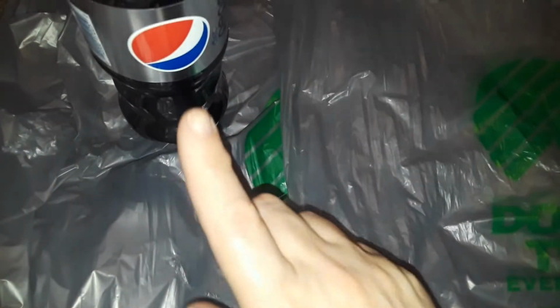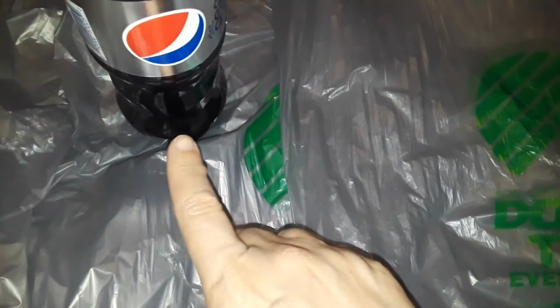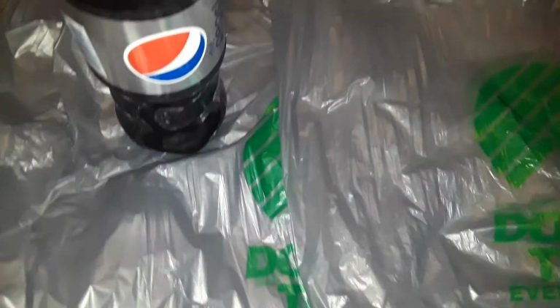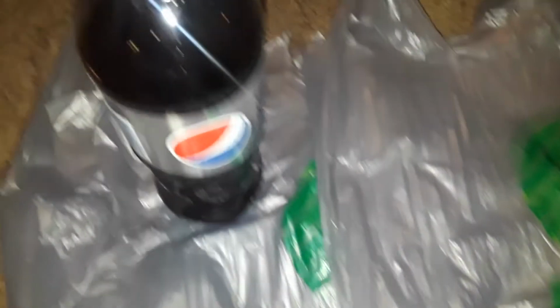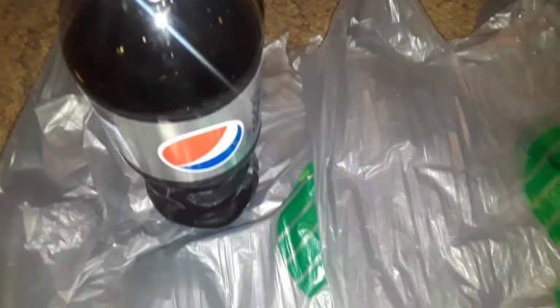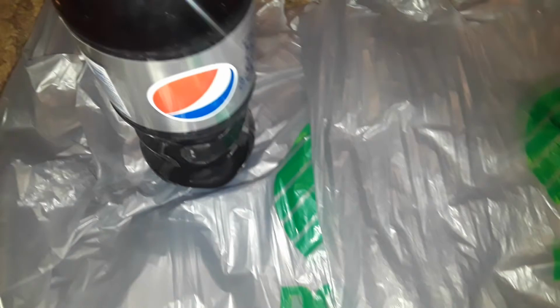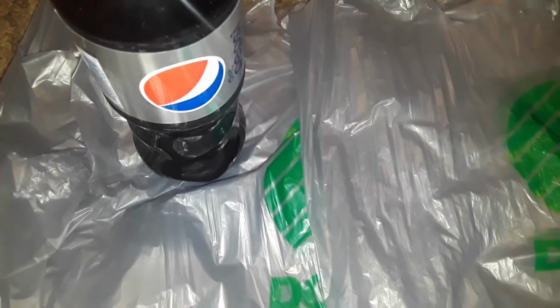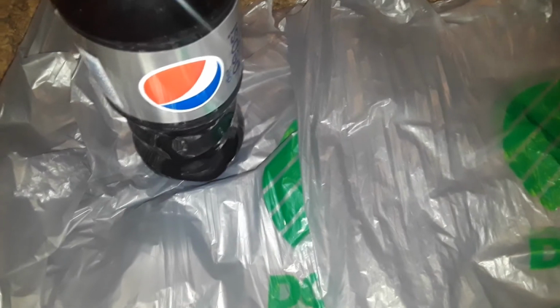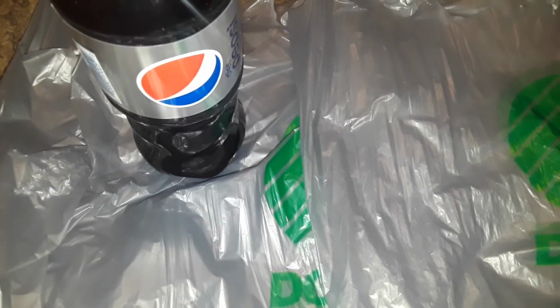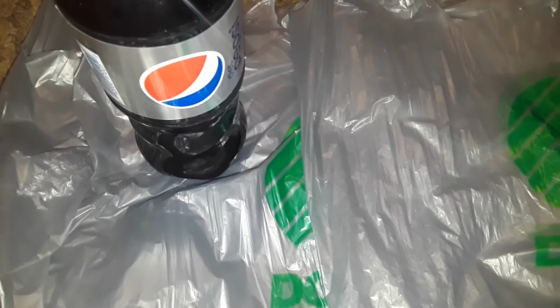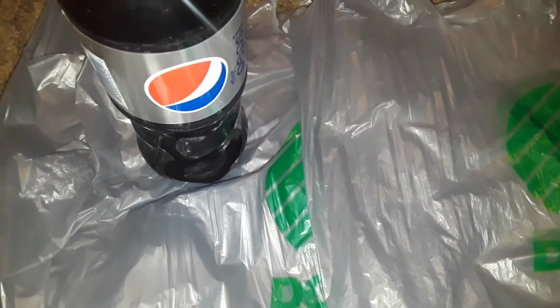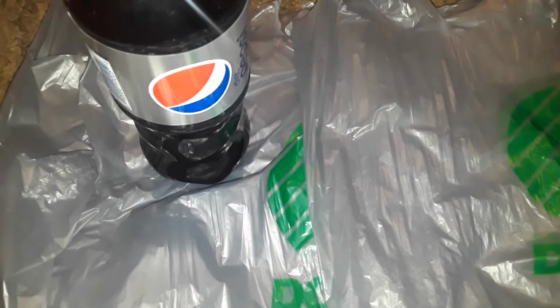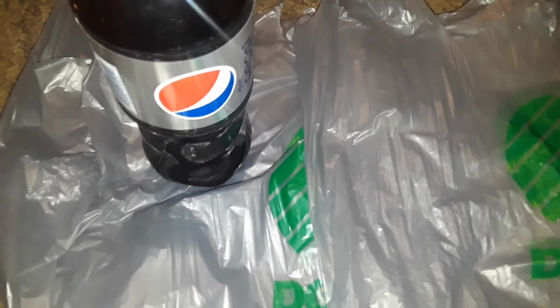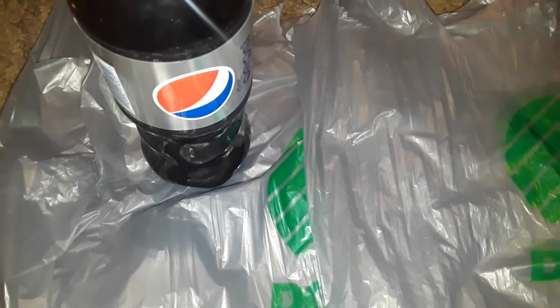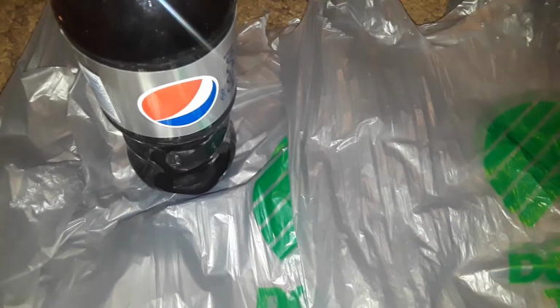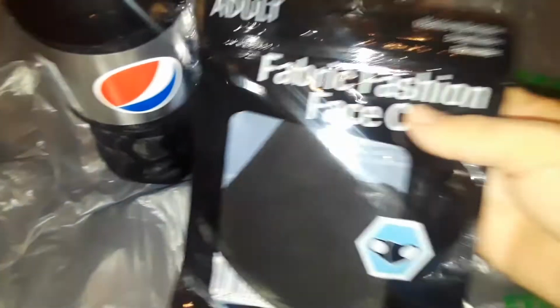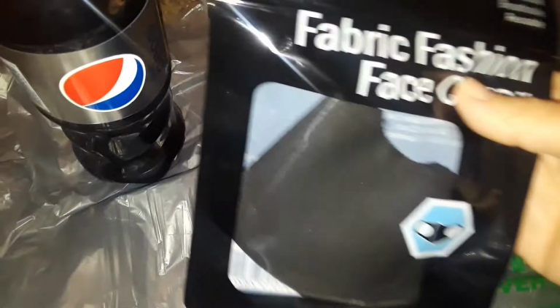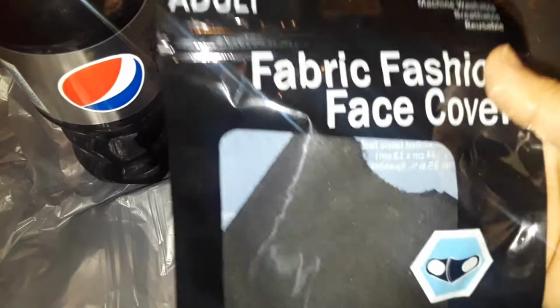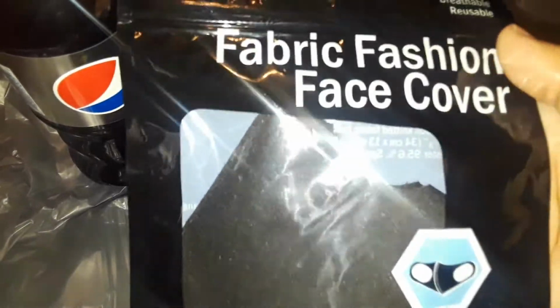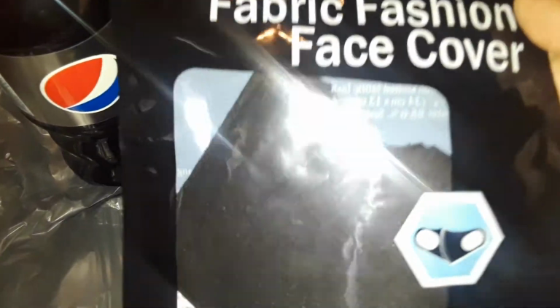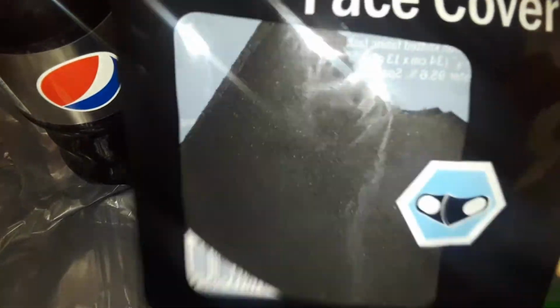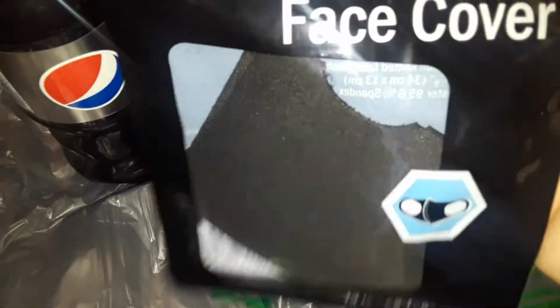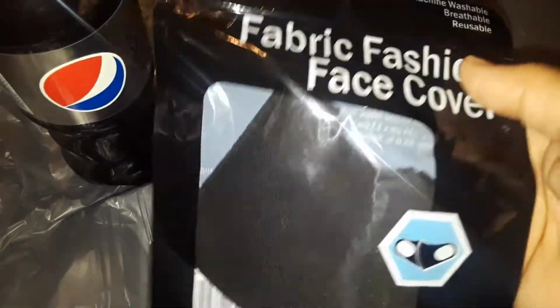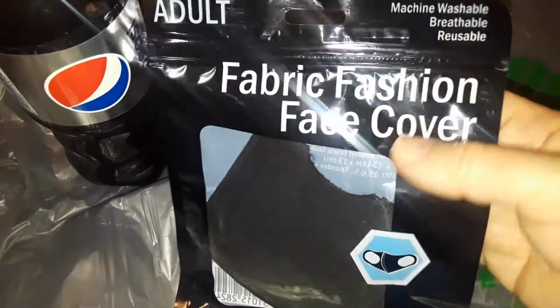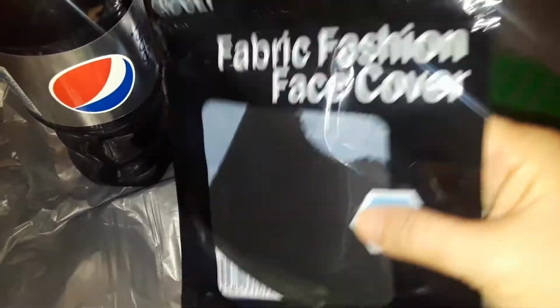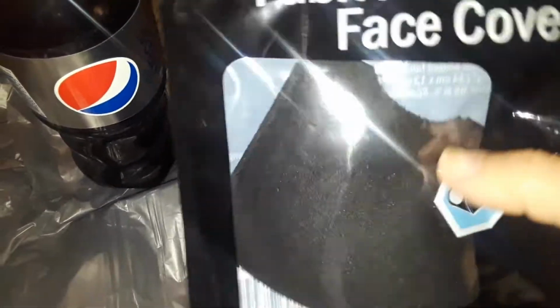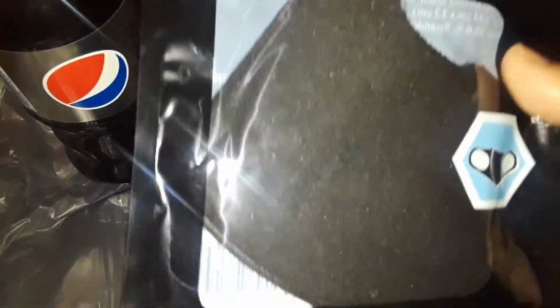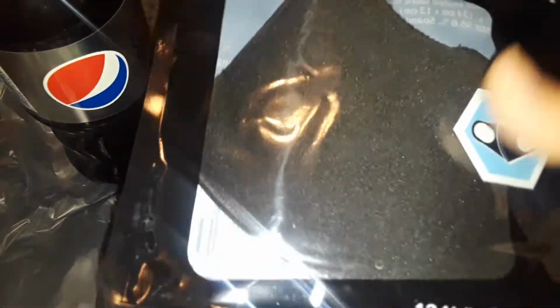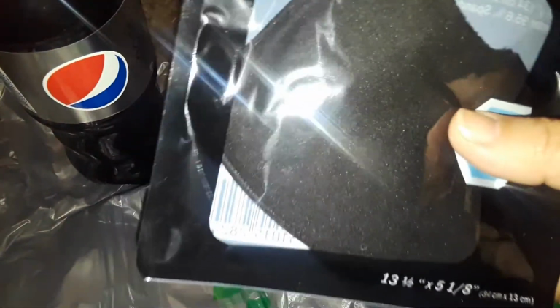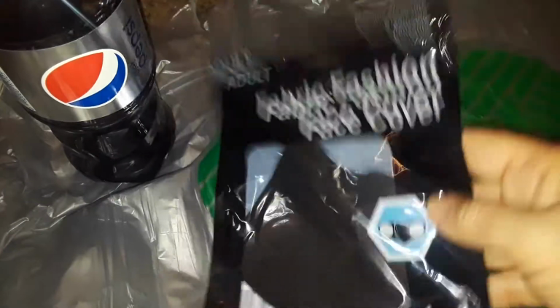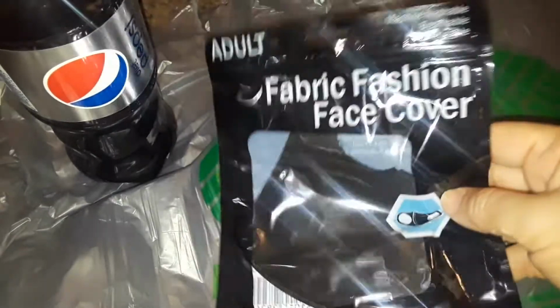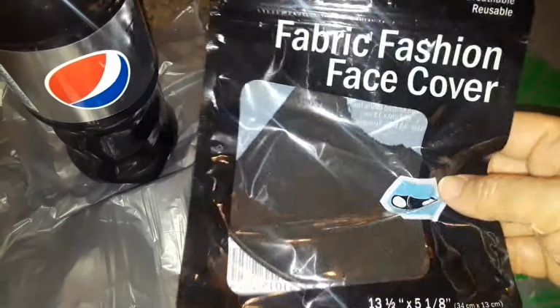The first thing I picked up was a Diet Pepsi — I'm always grabbing those. Then my son wanted a plain black mask, so I picked him up a new one. This is a plain black one.